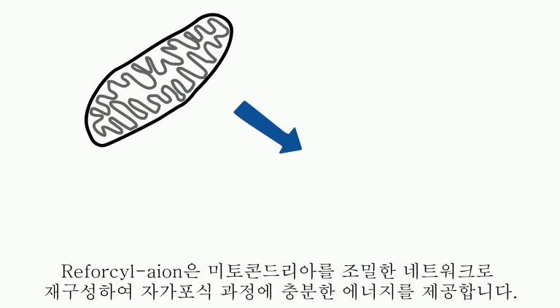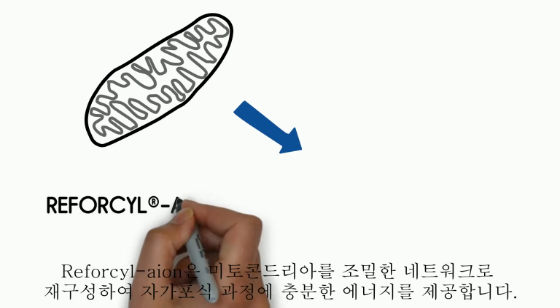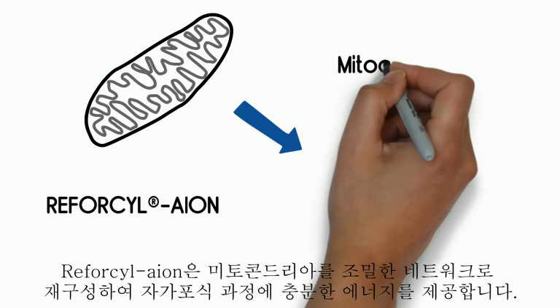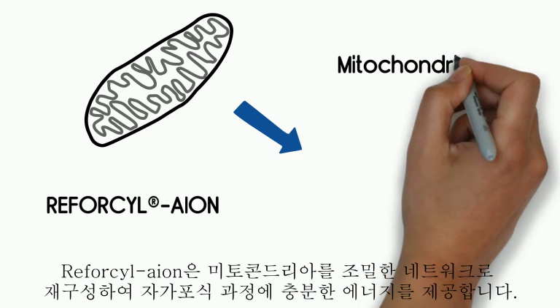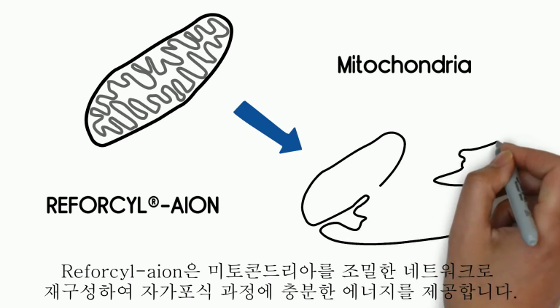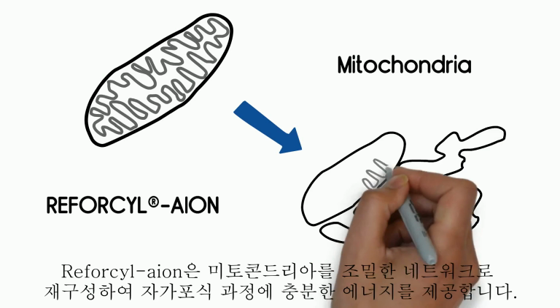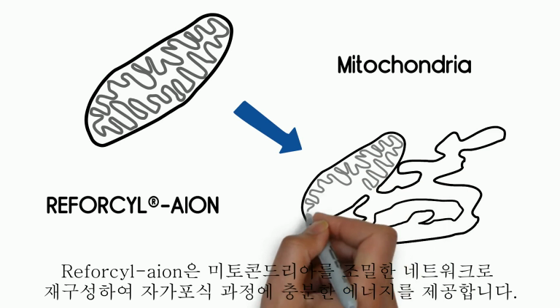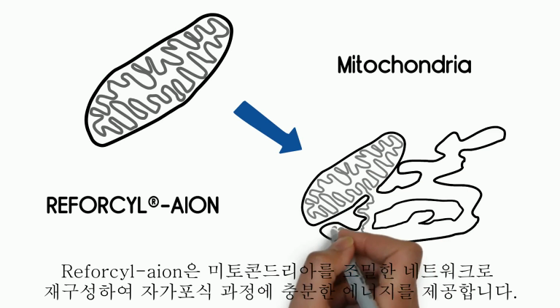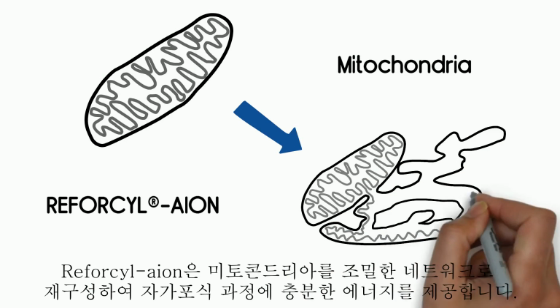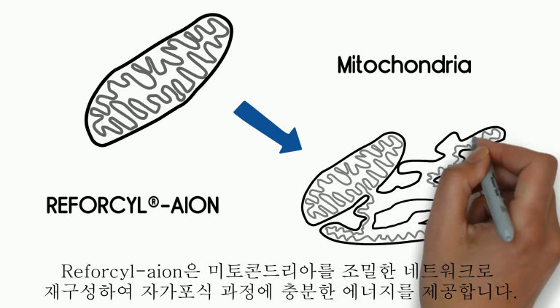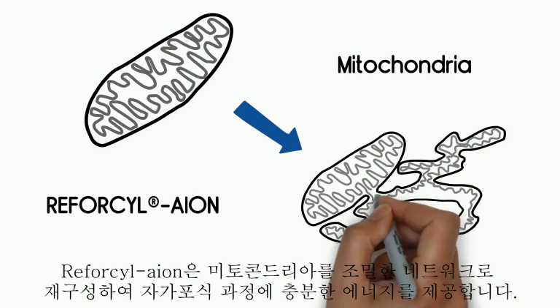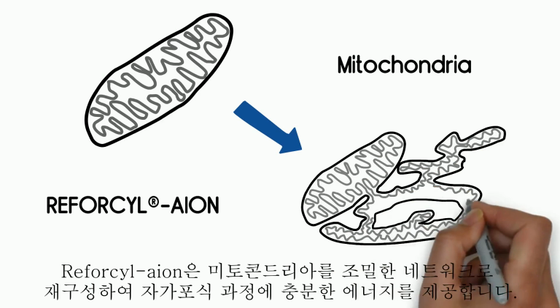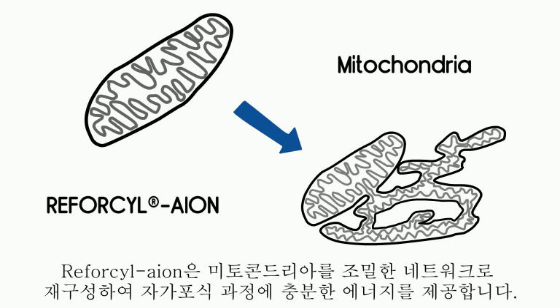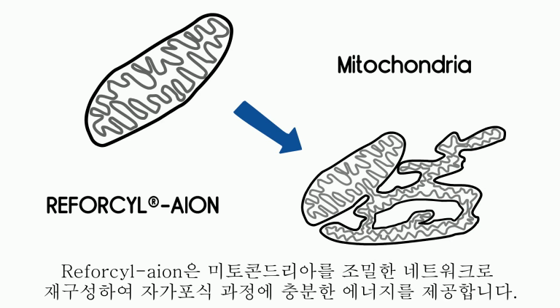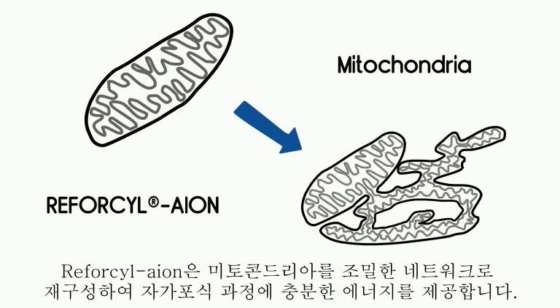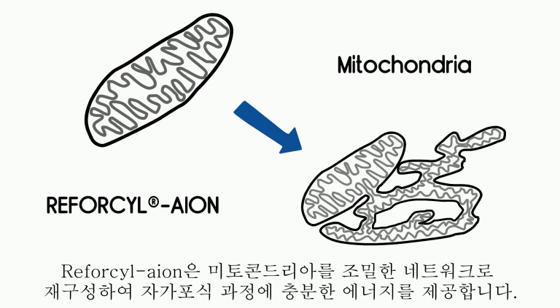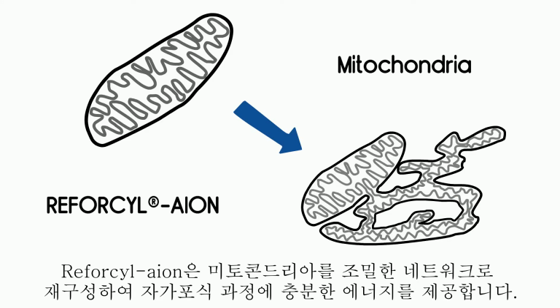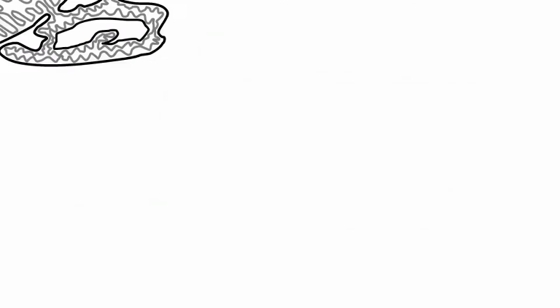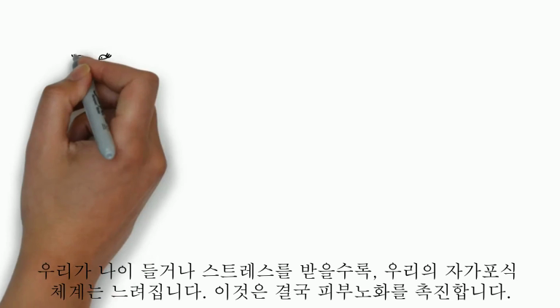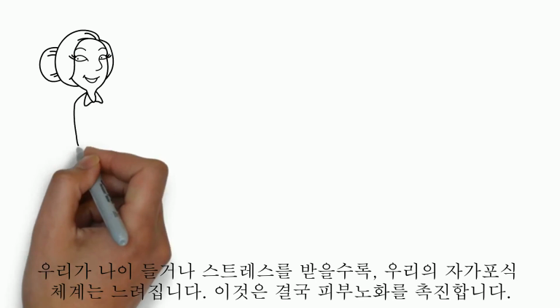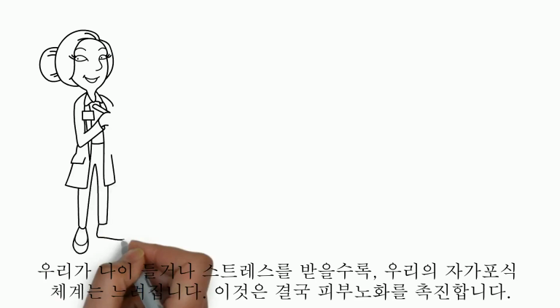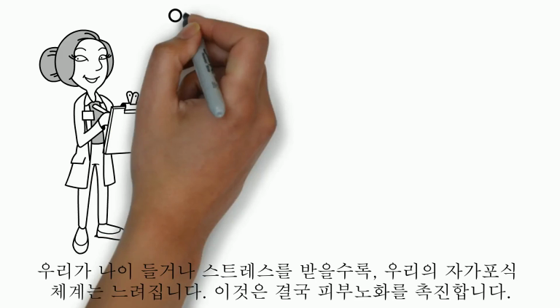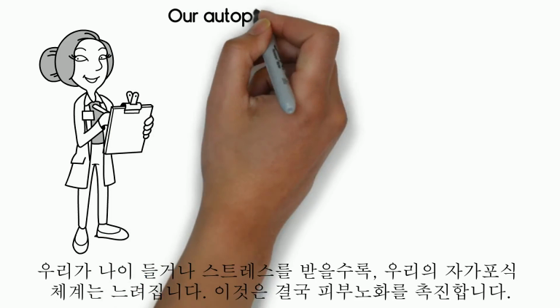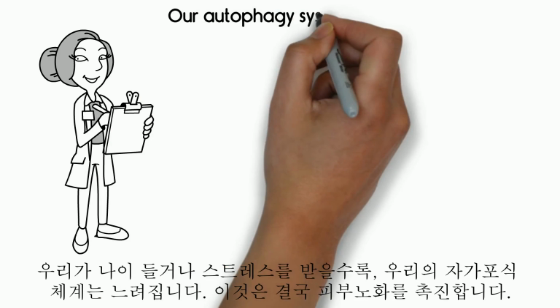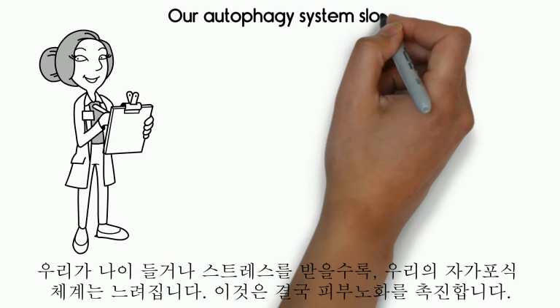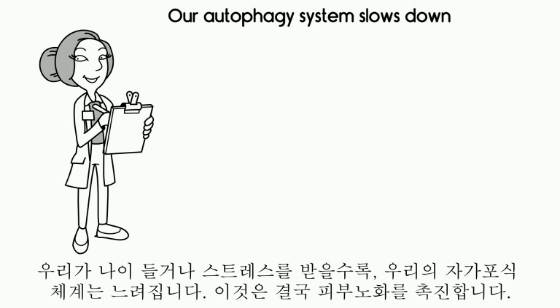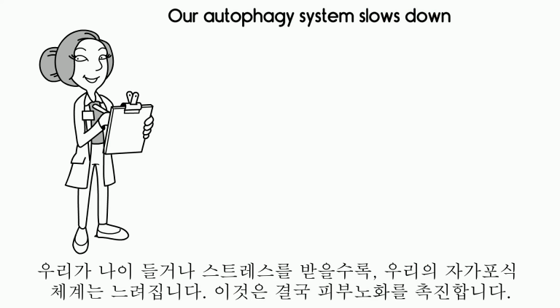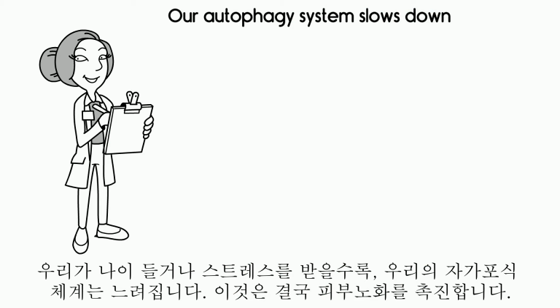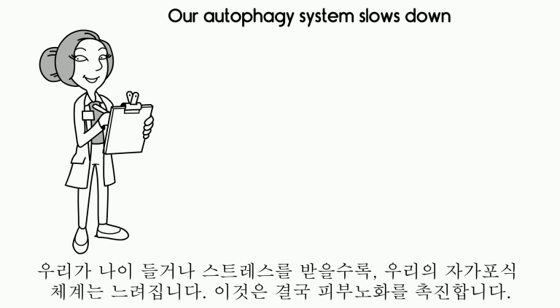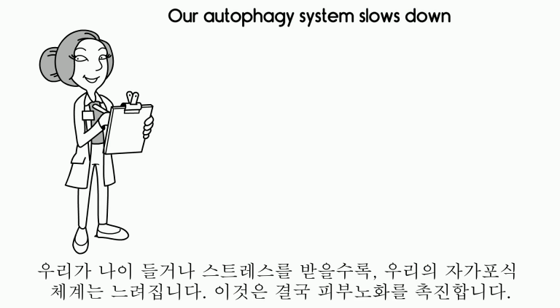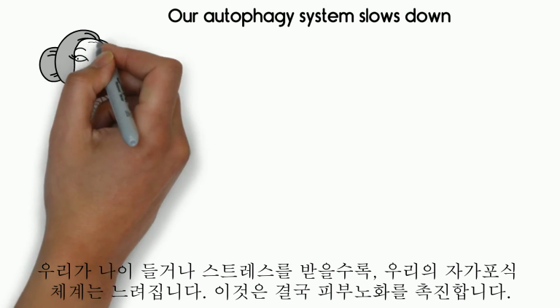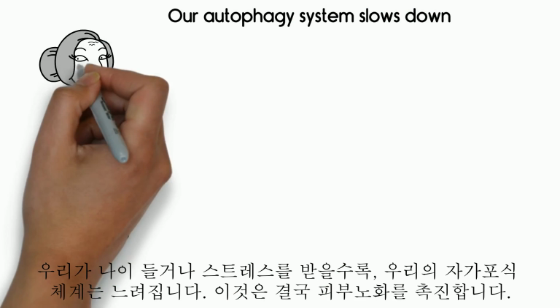Reforcyl-Aion reorganizes mitochondria into a dense network, providing sufficient energy for the autophagy process. As we get old or stressed, our autophagy system slows down. This, in turn, accelerates skin aging.